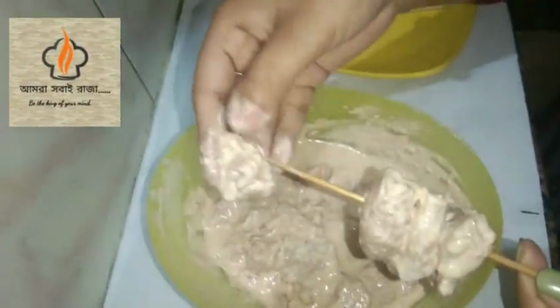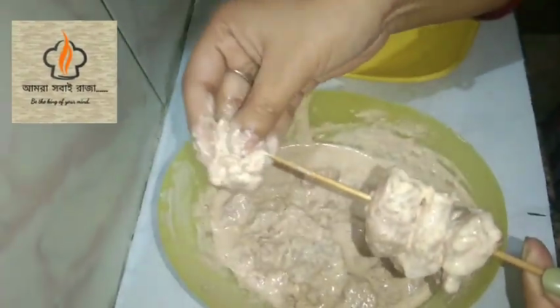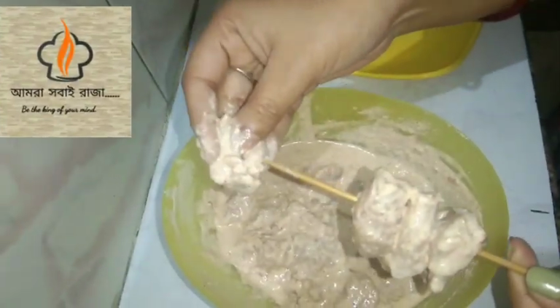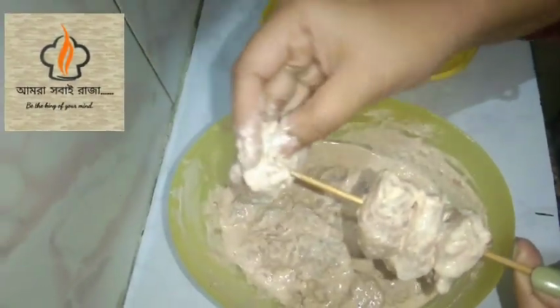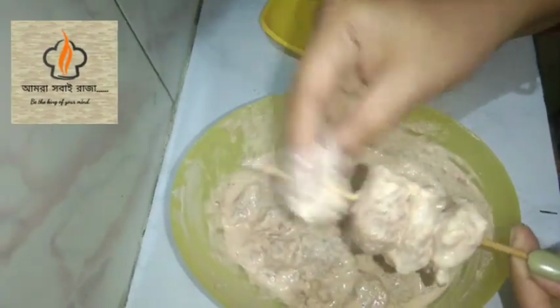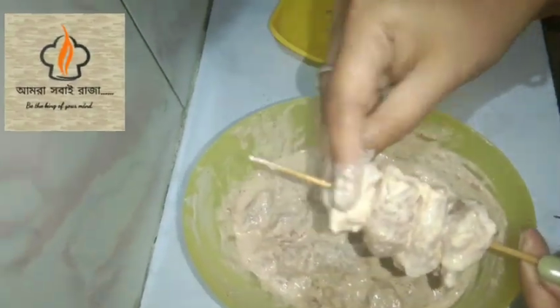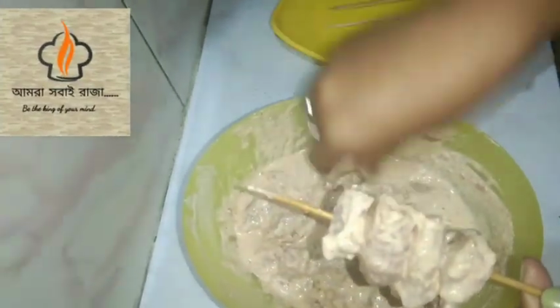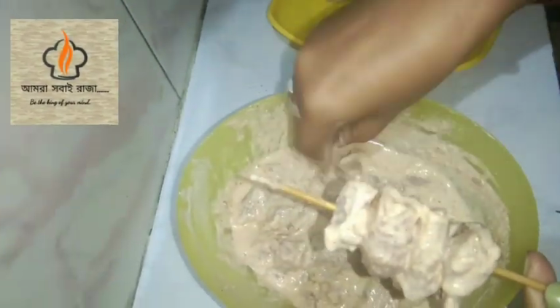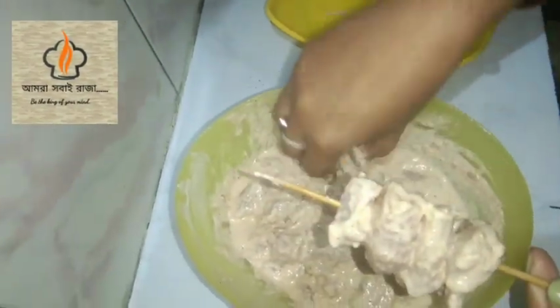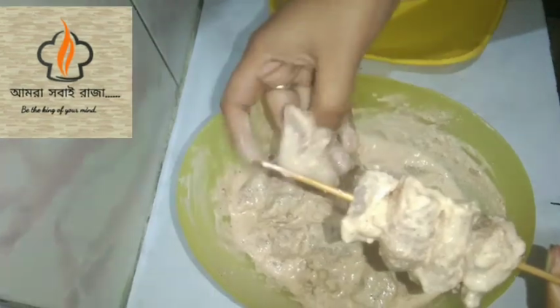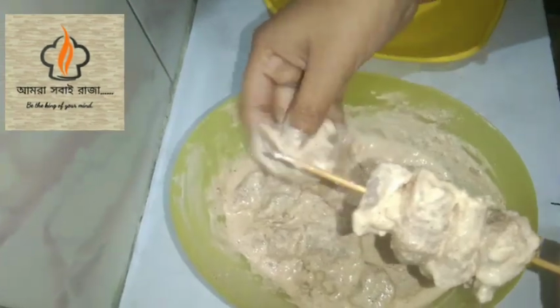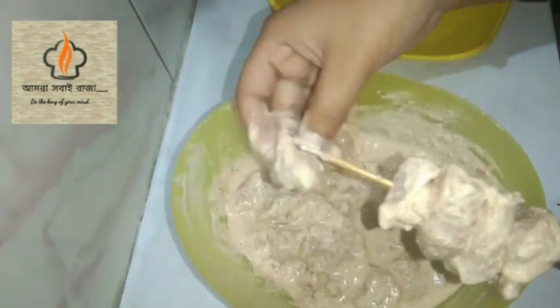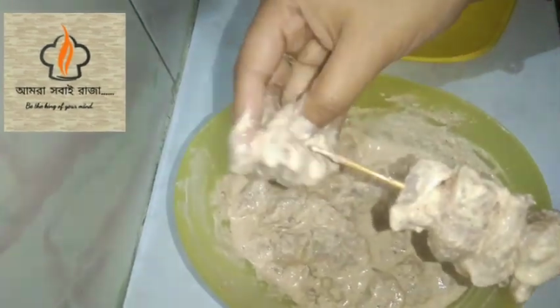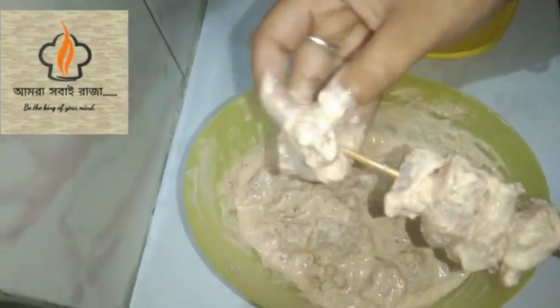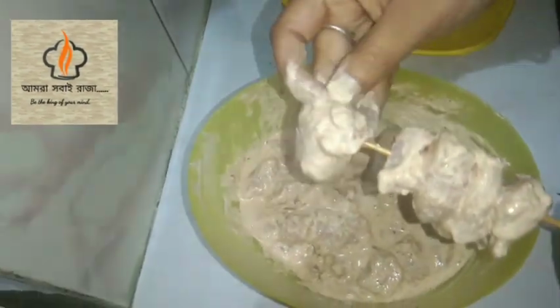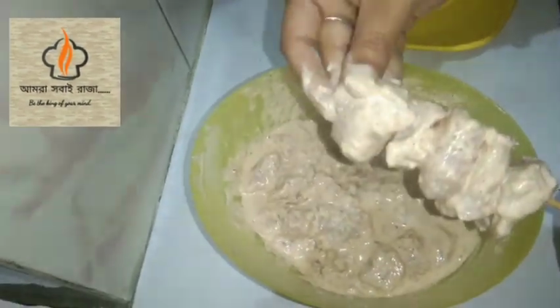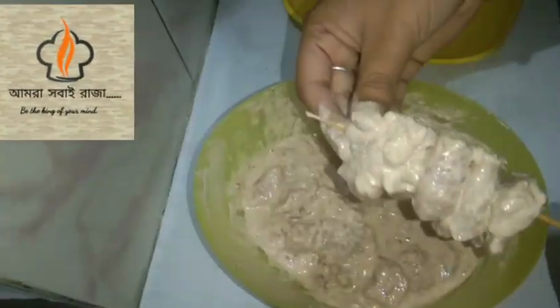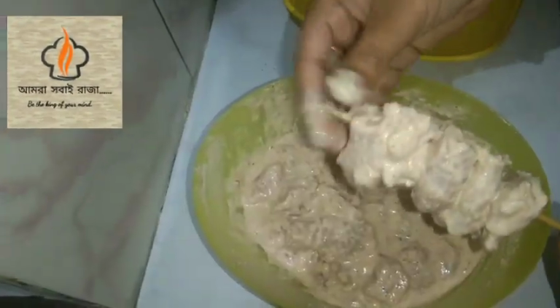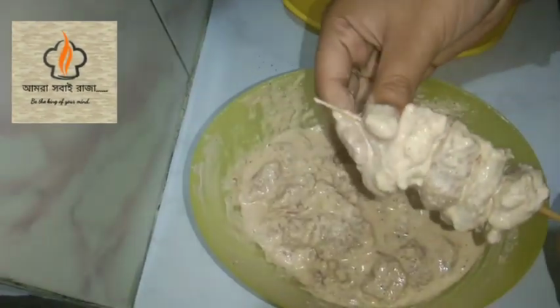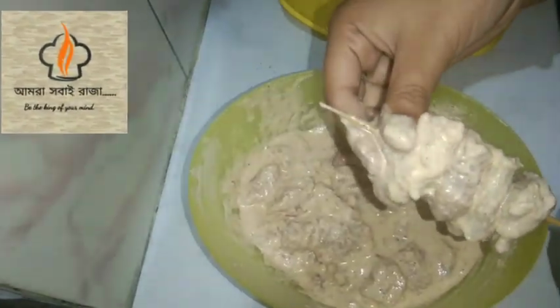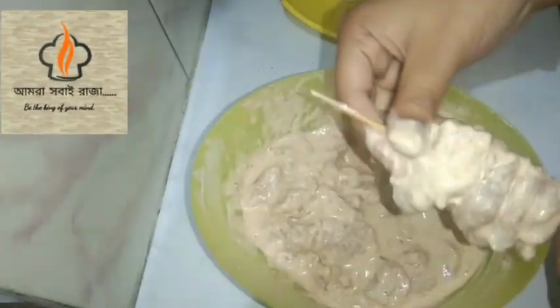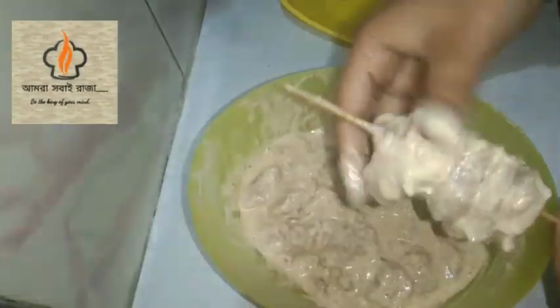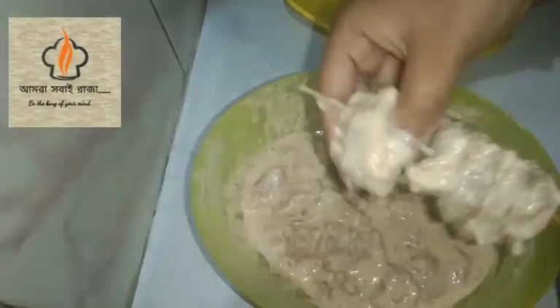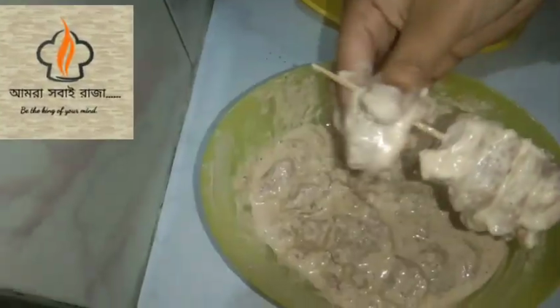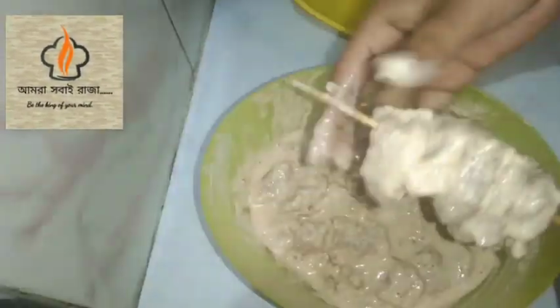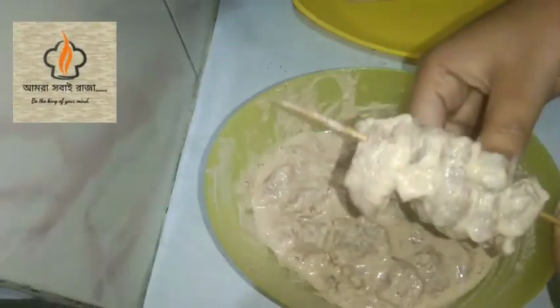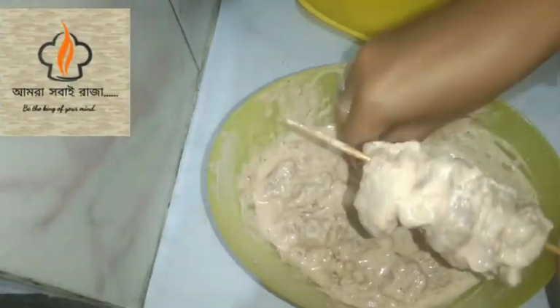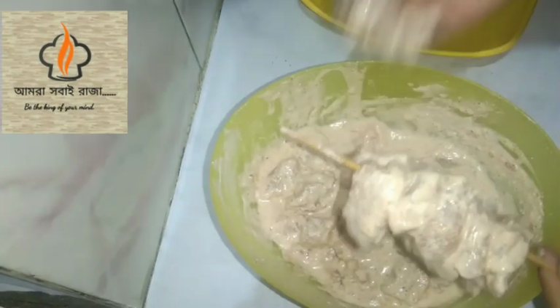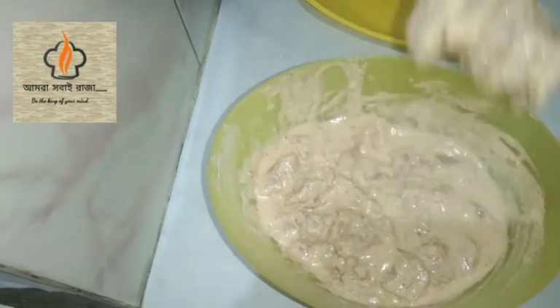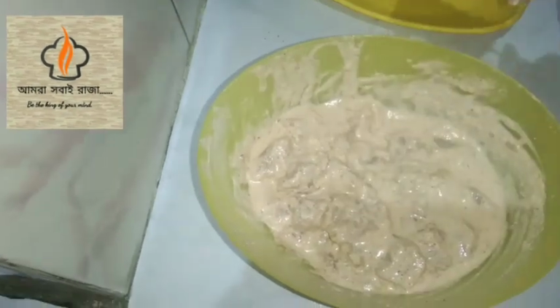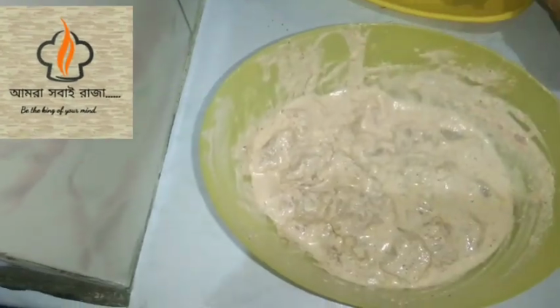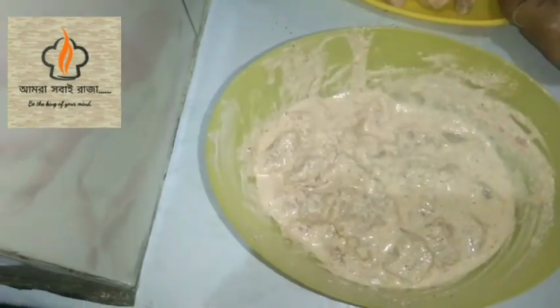Here is the chicken sauce. We are going to prepare the chicken sauce. The chicken sauce is good to make our chicken sauce.